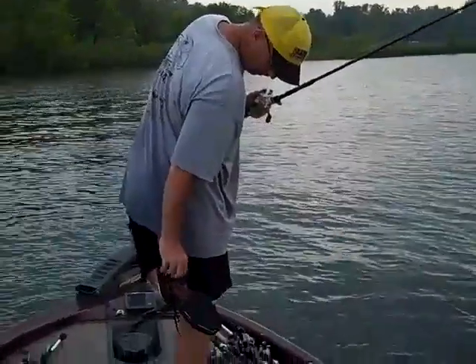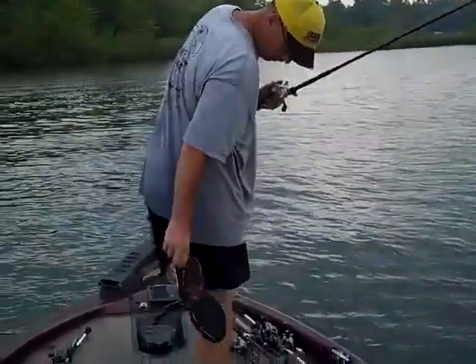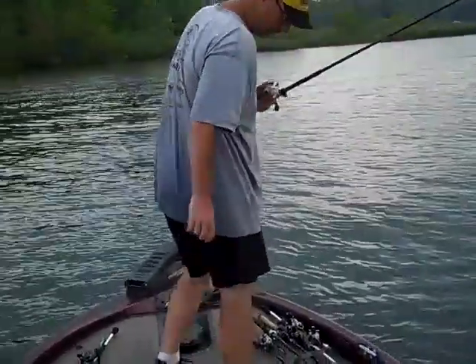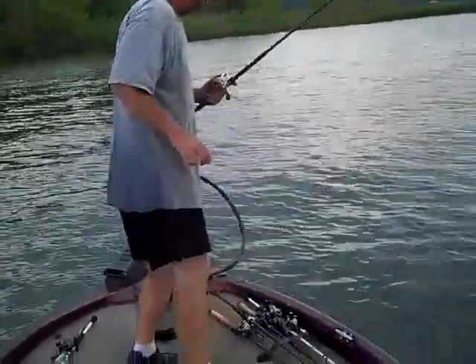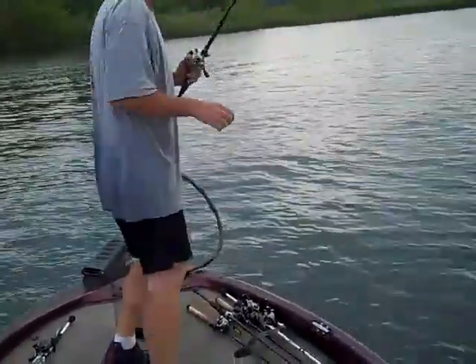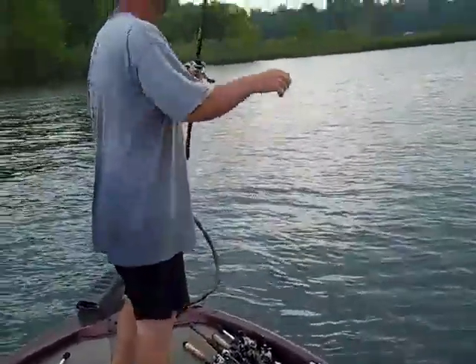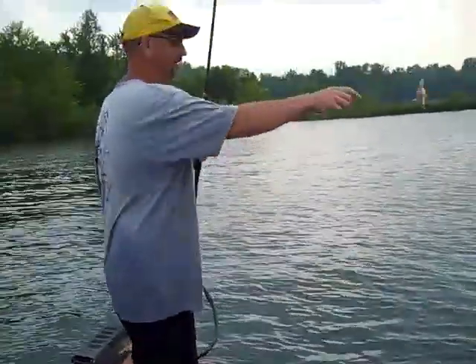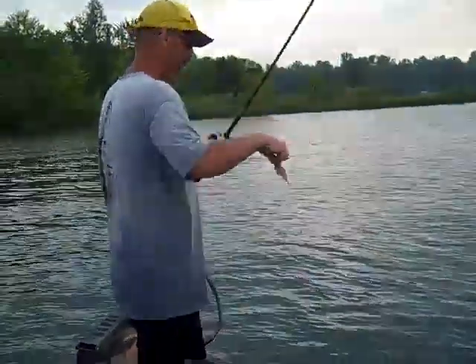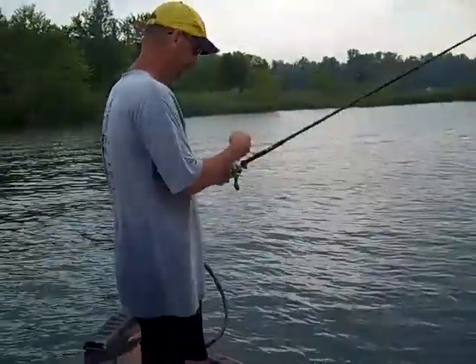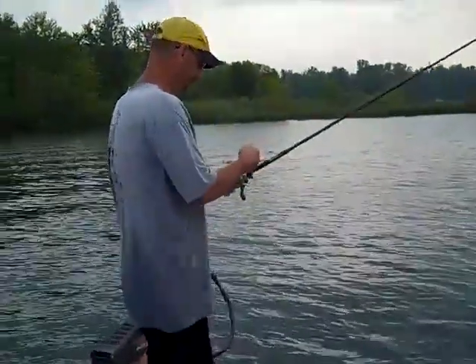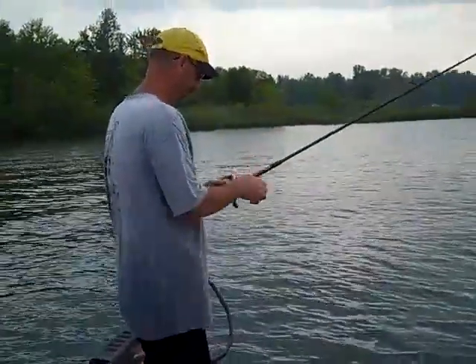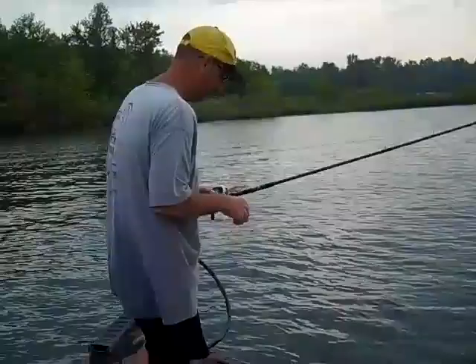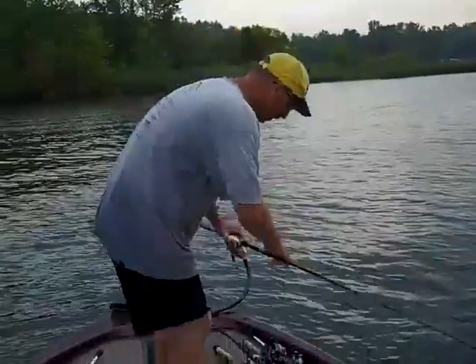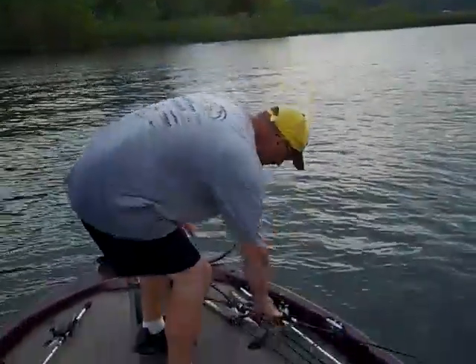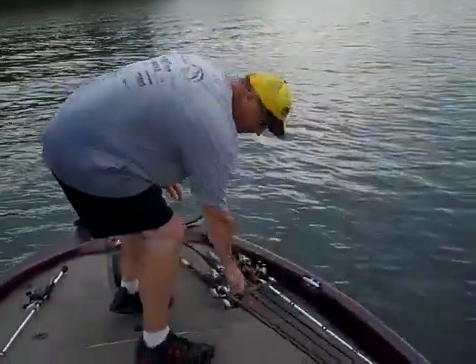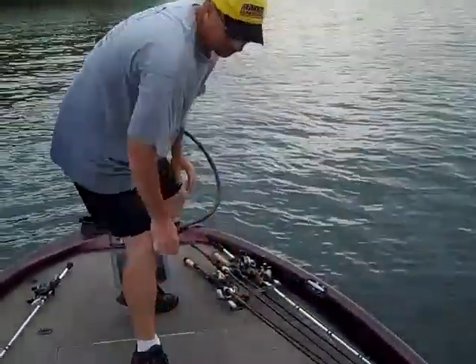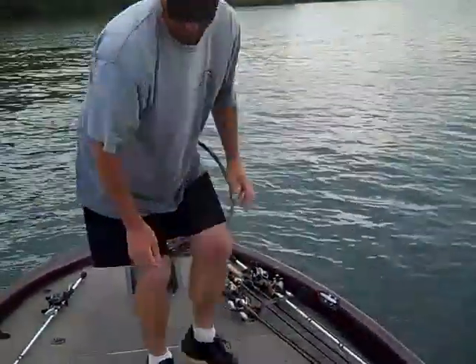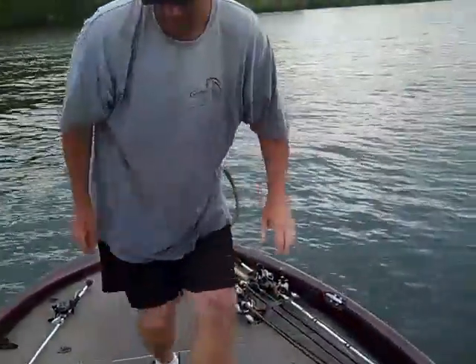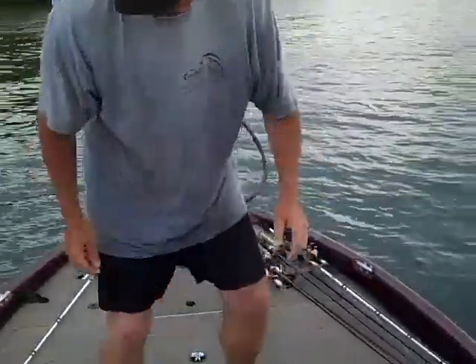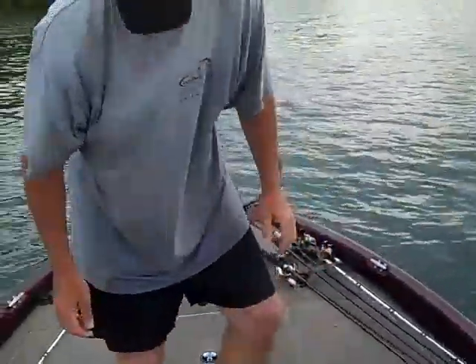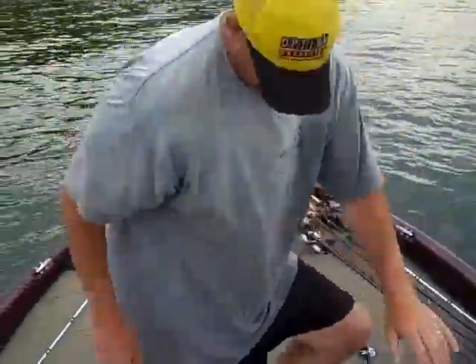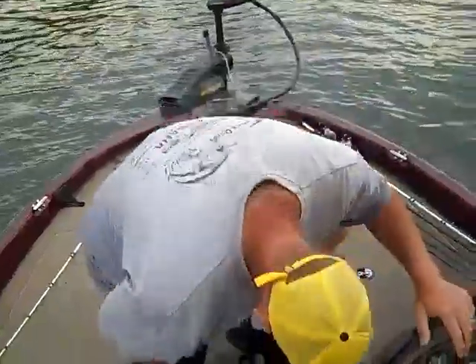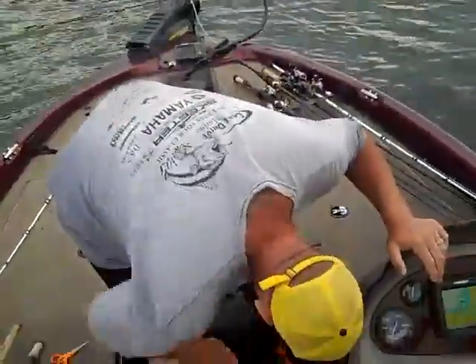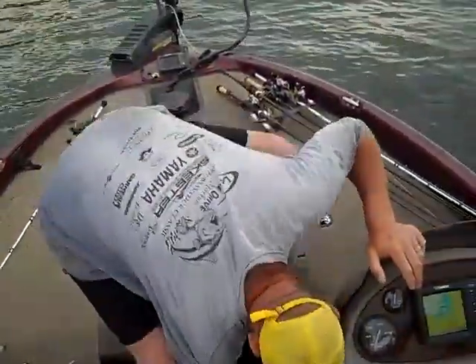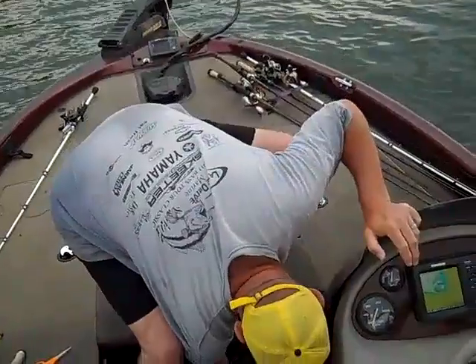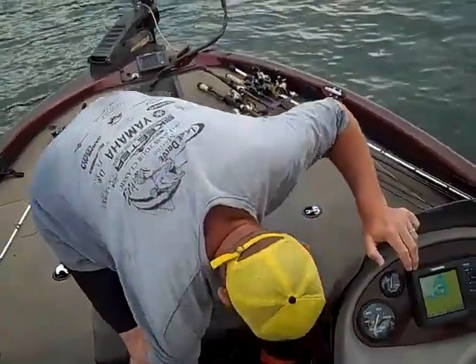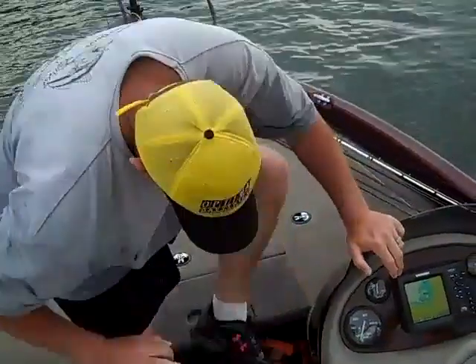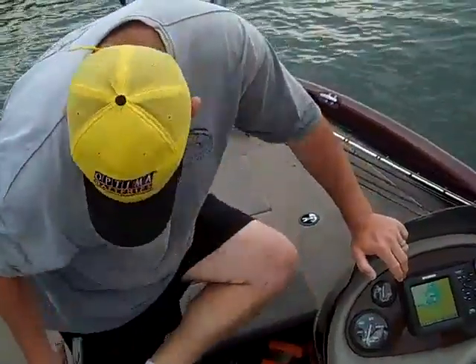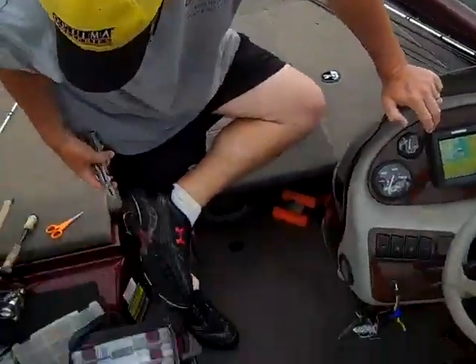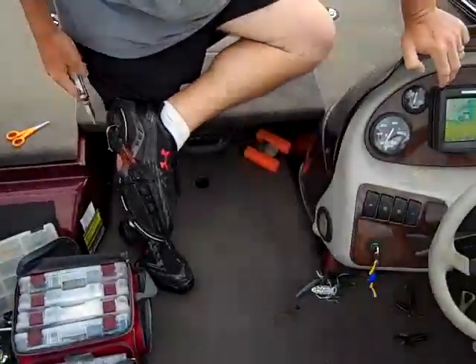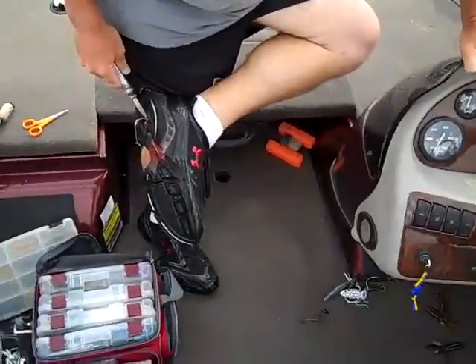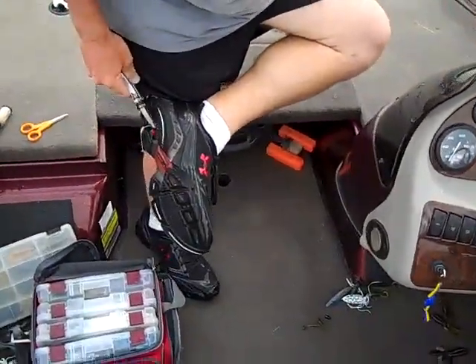Oh look at that — caught yourself, huh? Catching everything today. All right, we'll get back and see if we can catch some more after you get the hook out.